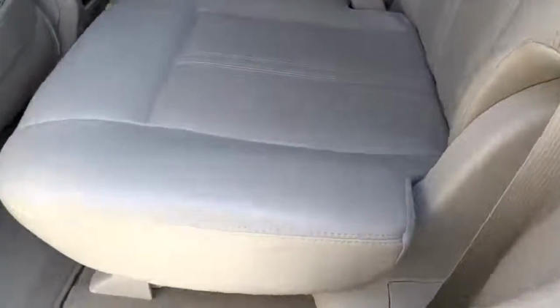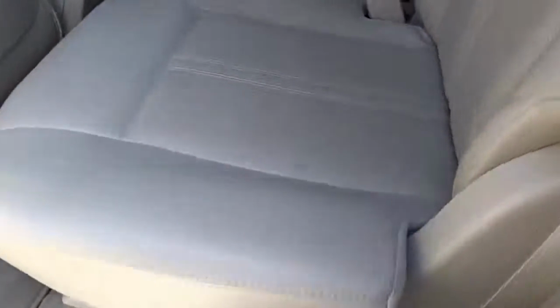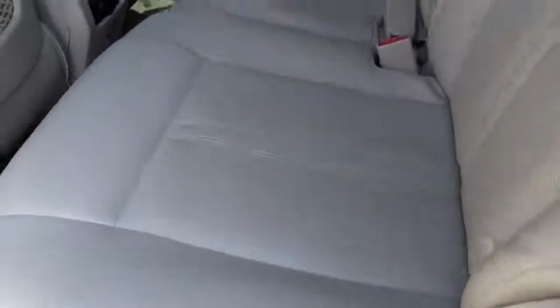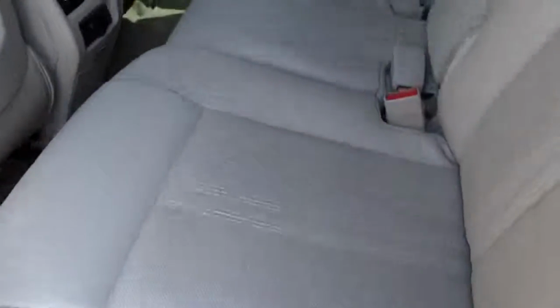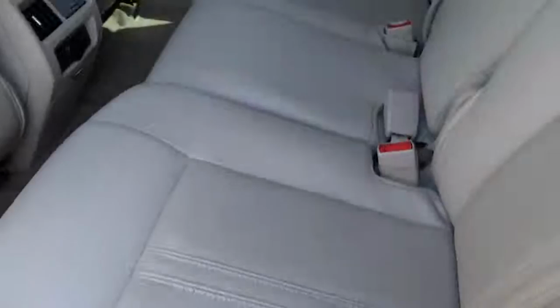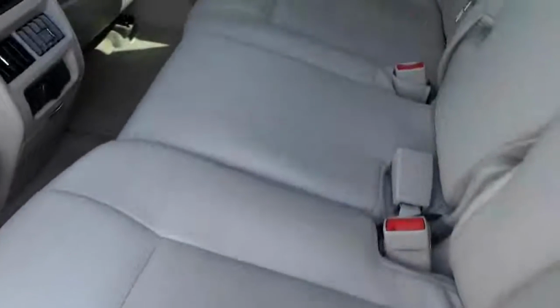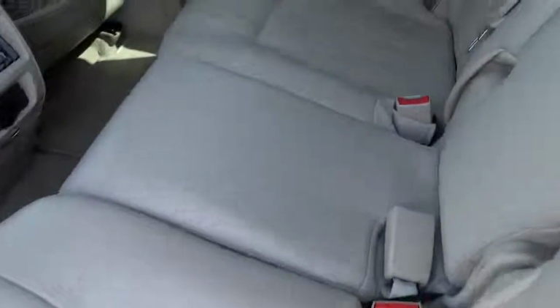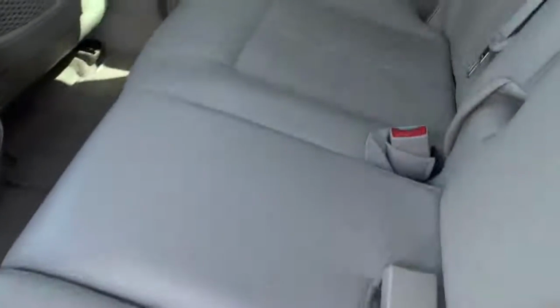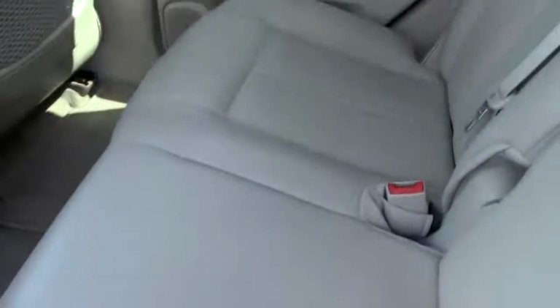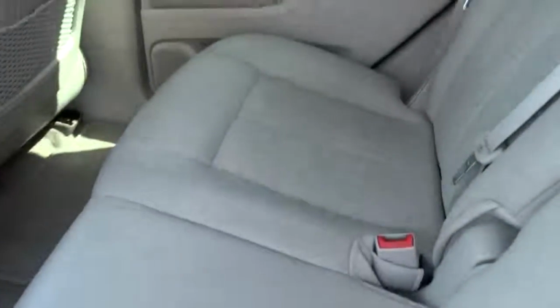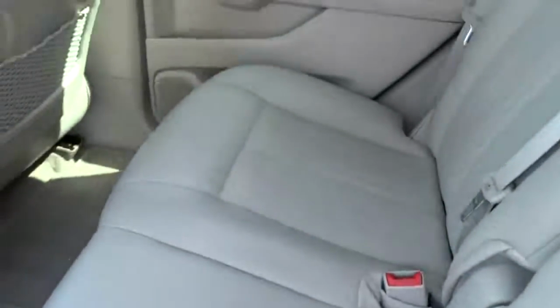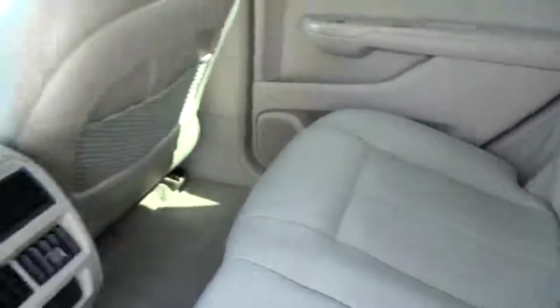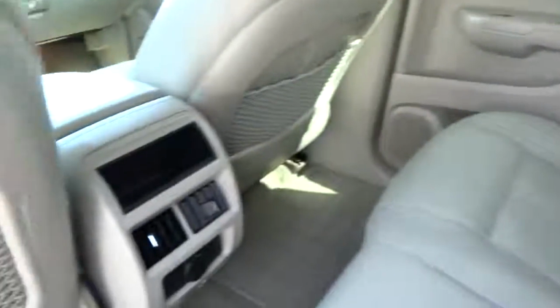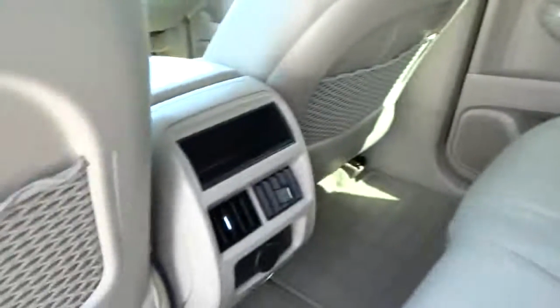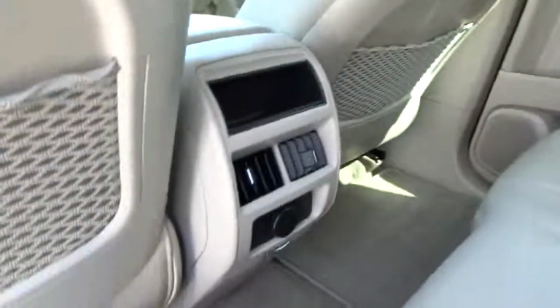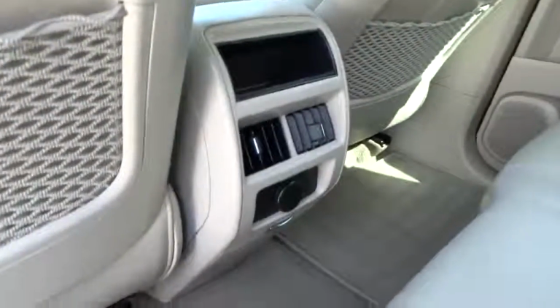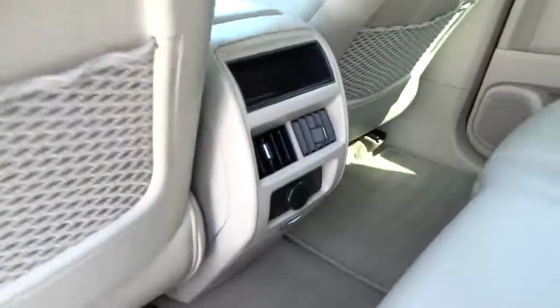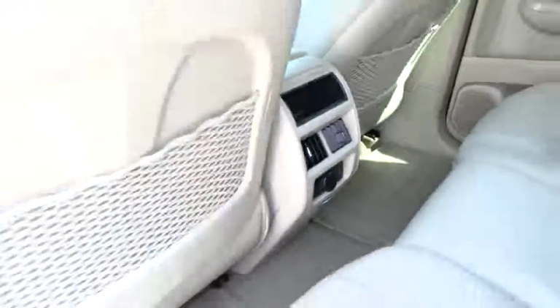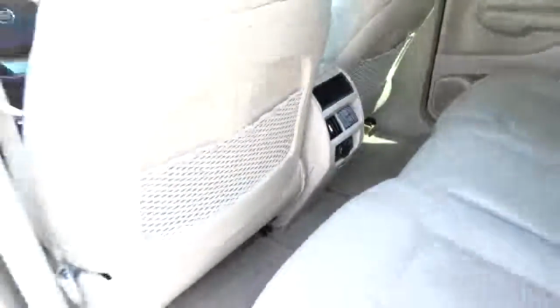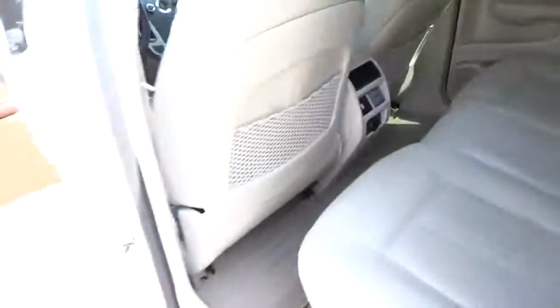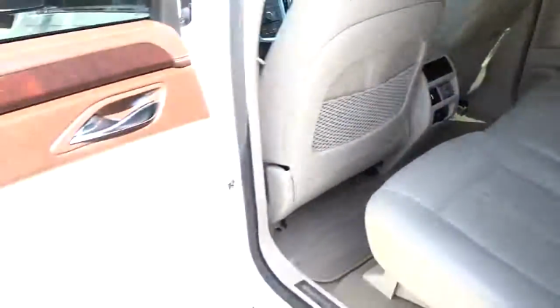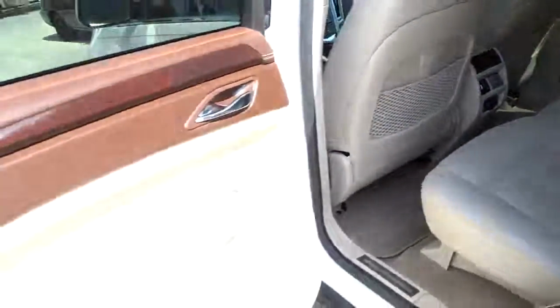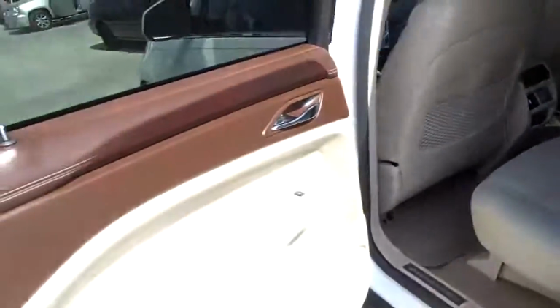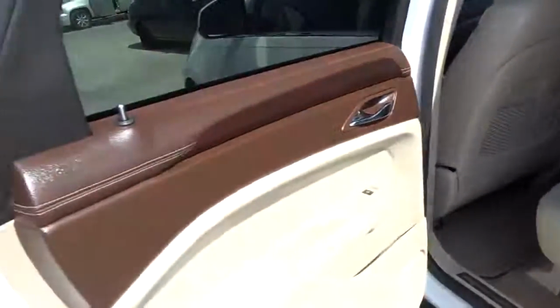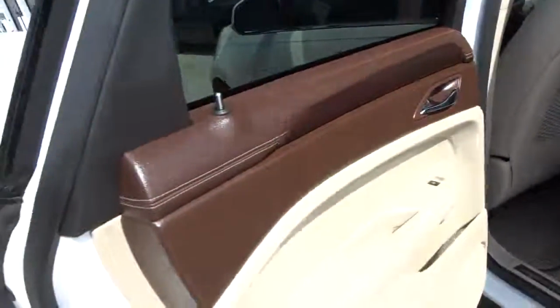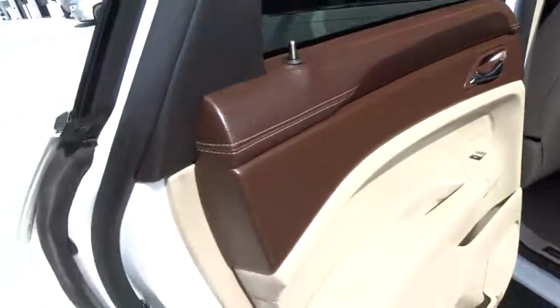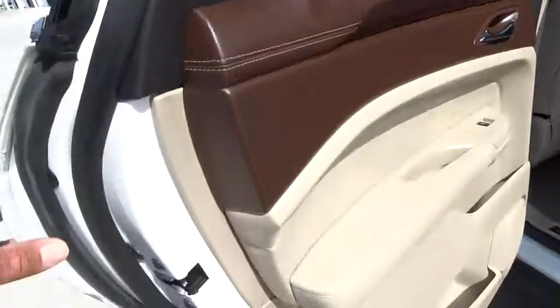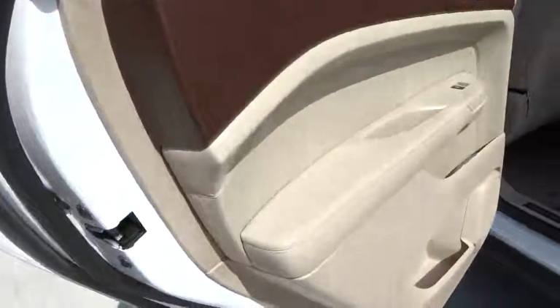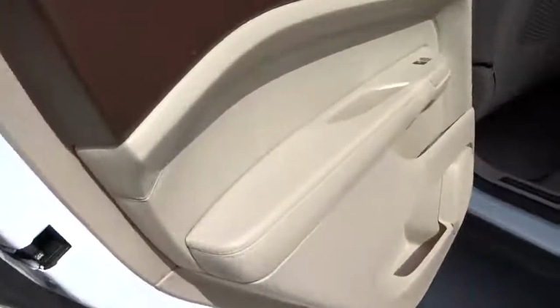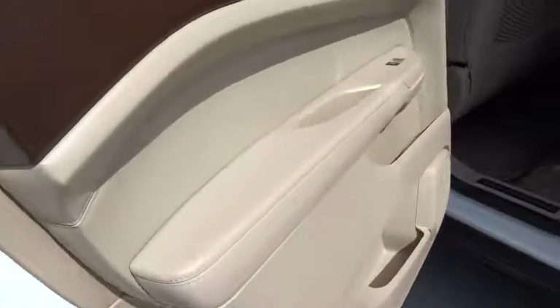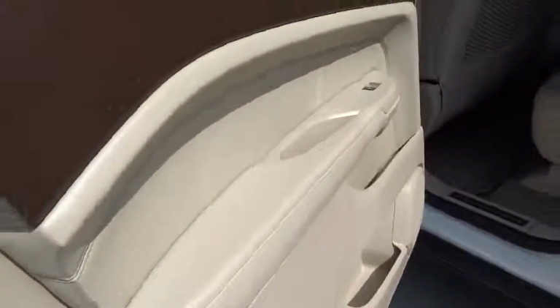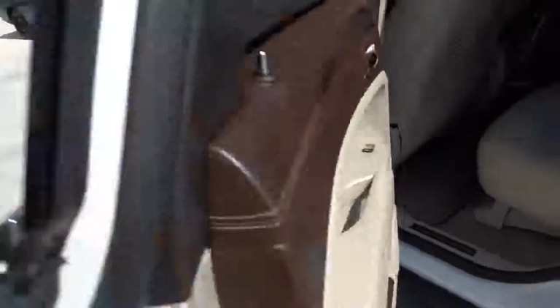Privacy glass, remote window operation, power heated outside mirrors, rear spoiler. This vehicle is Carfax certified one owner and qualifies for the Carfax buy-back guarantee.